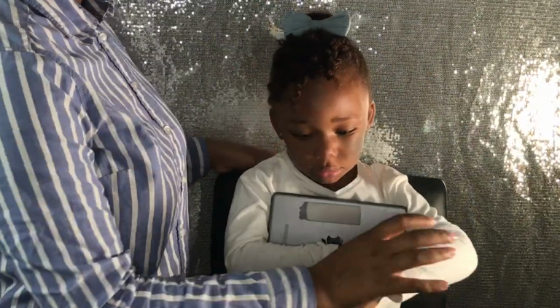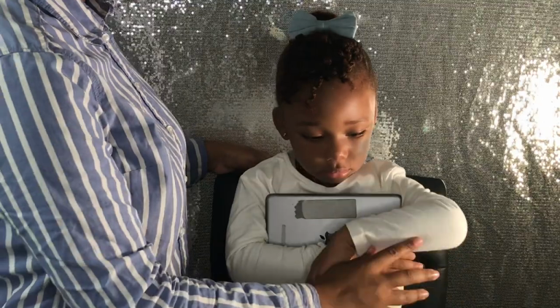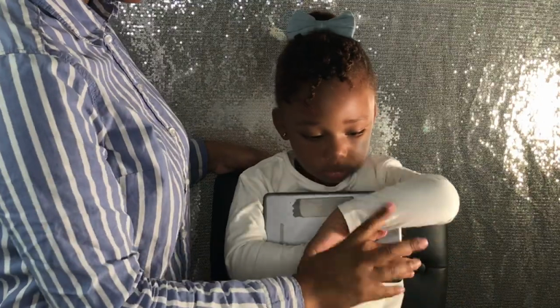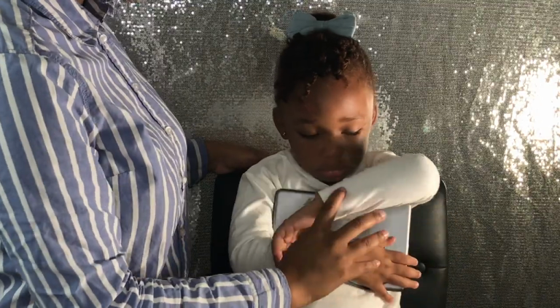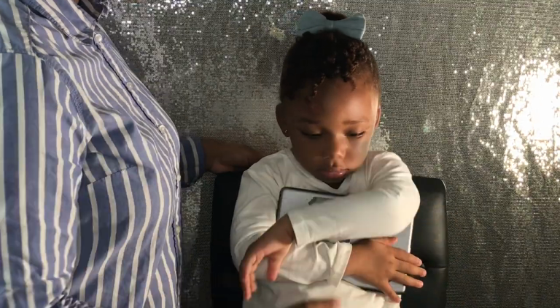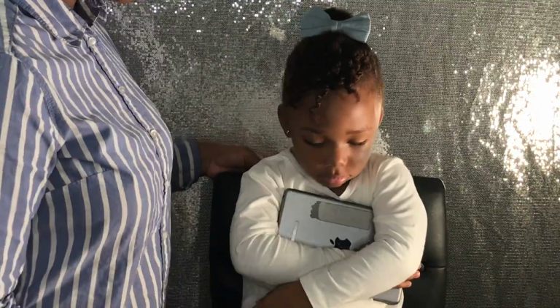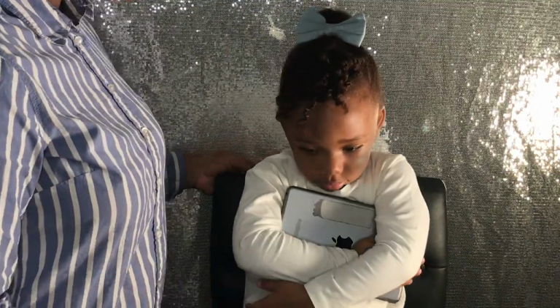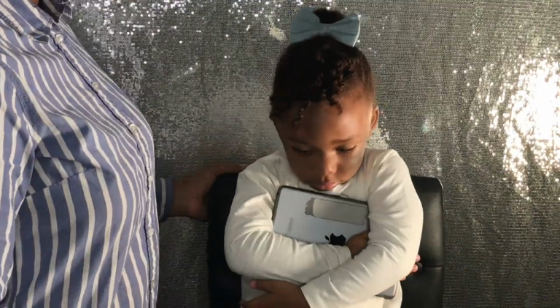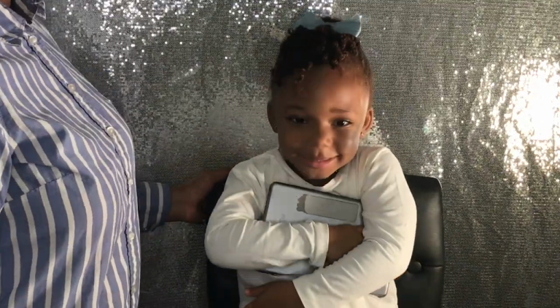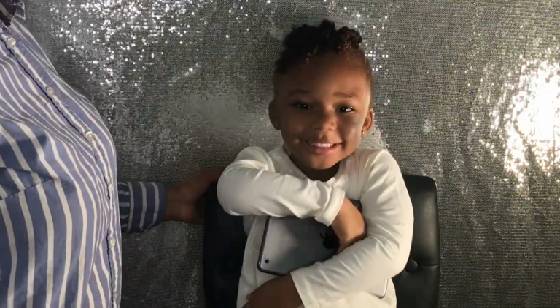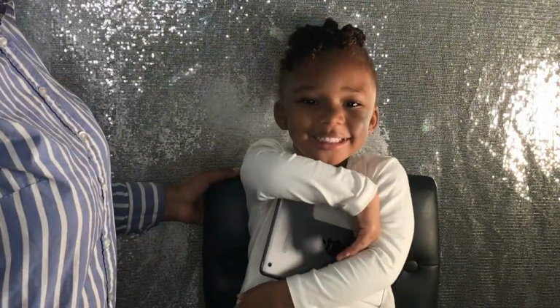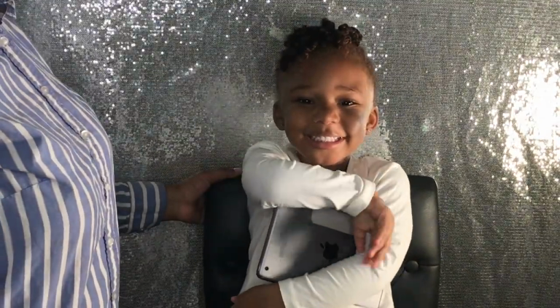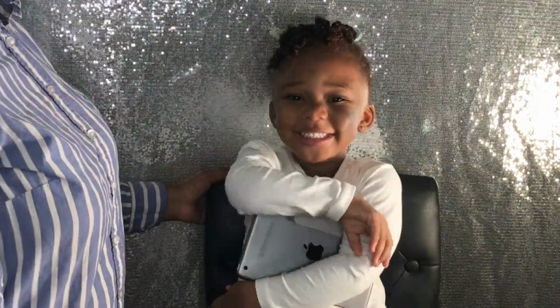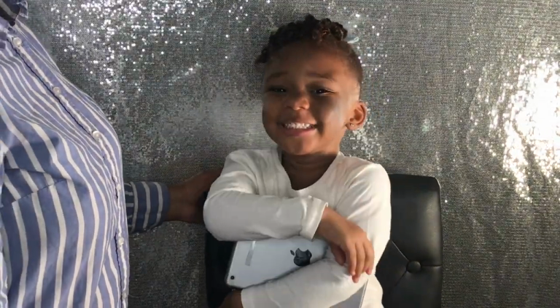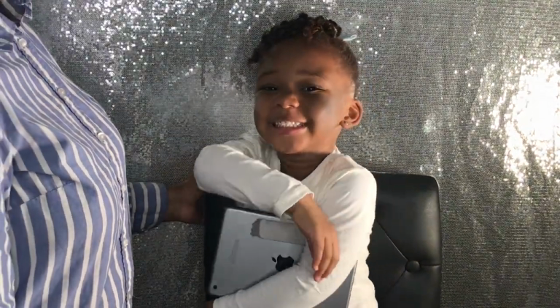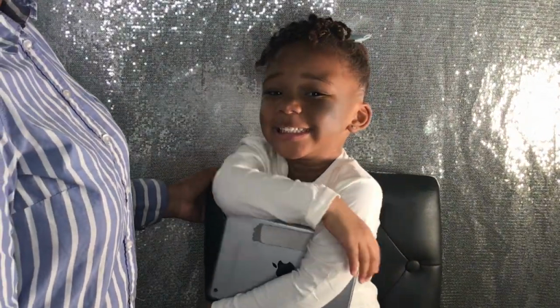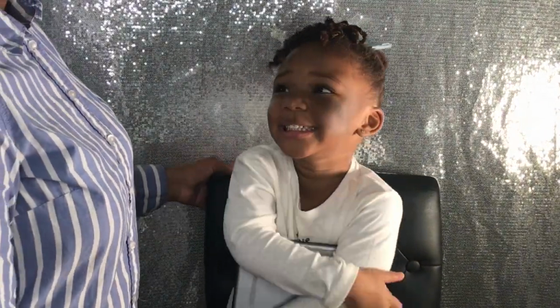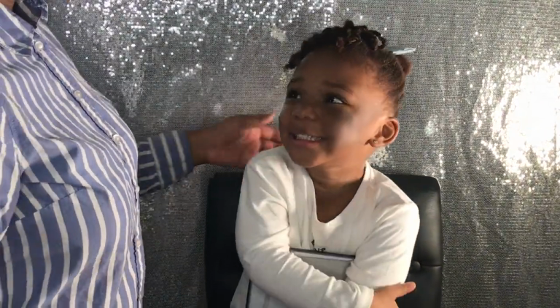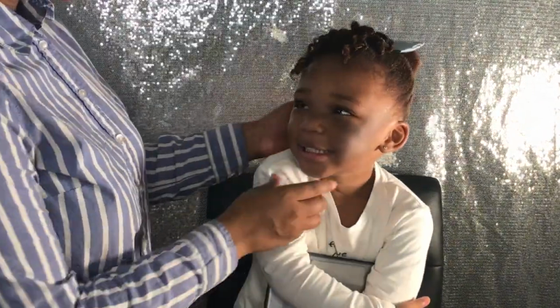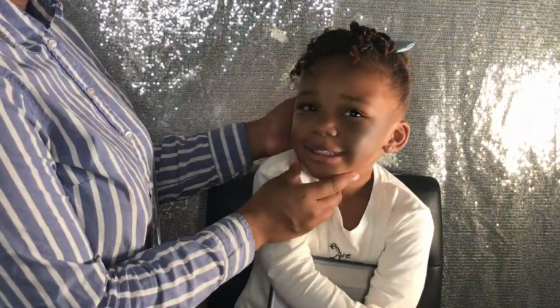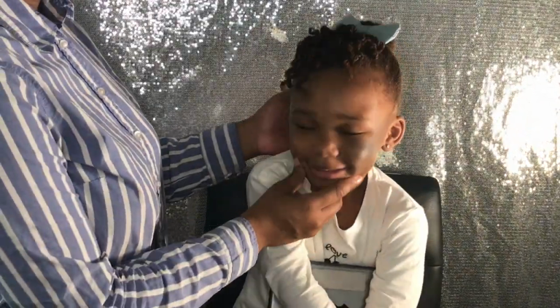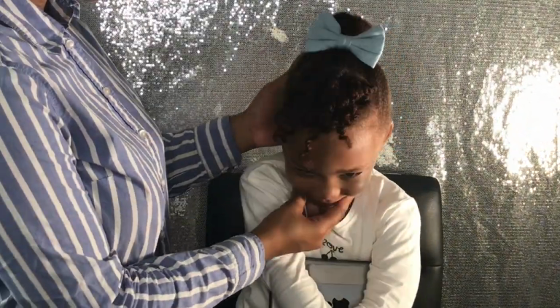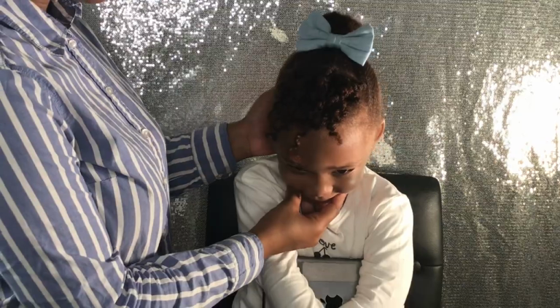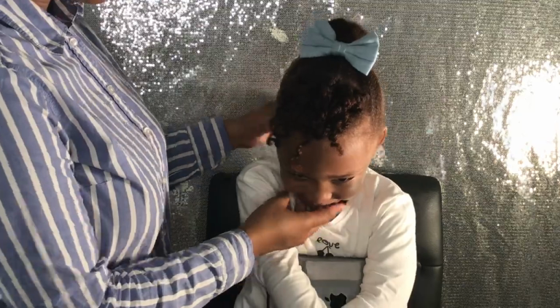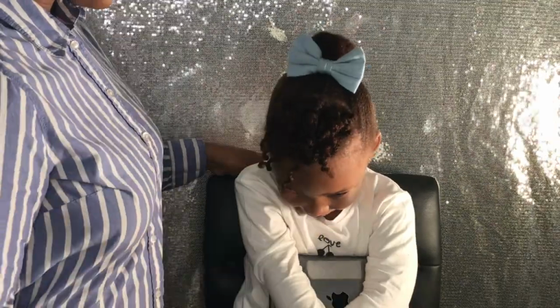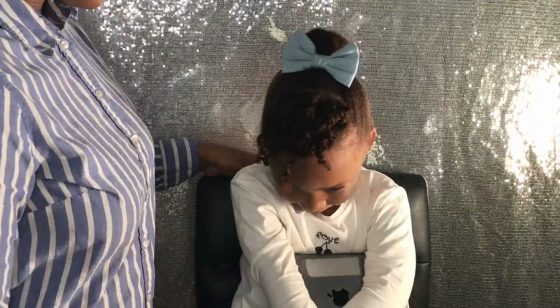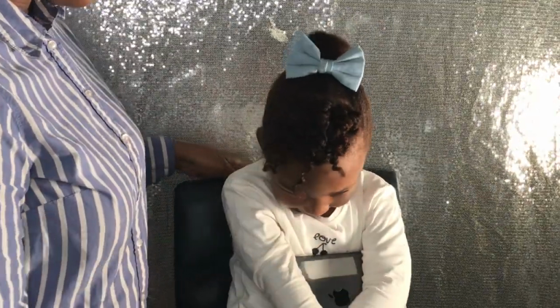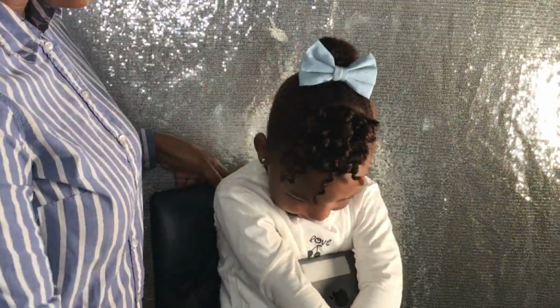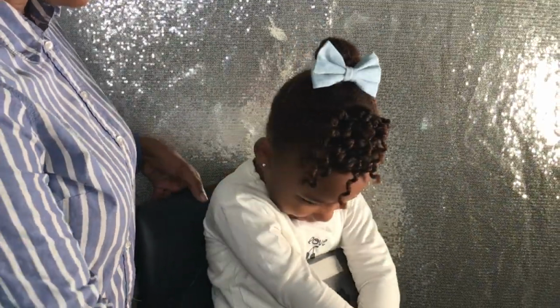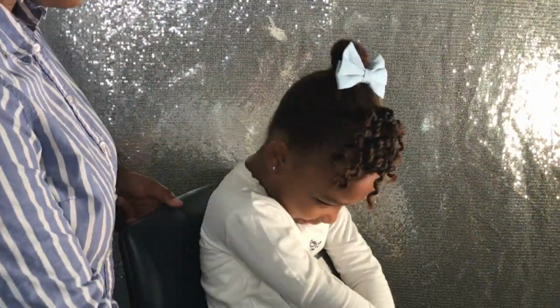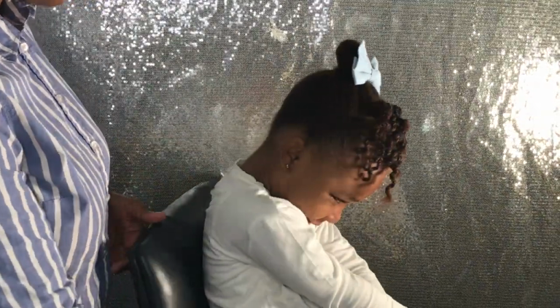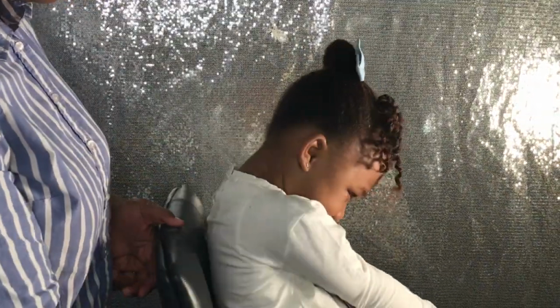Thank you for tuning in to Leah's hair tutorial. We appreciate your views, comments, and subscriptions. We love you guys, bye!